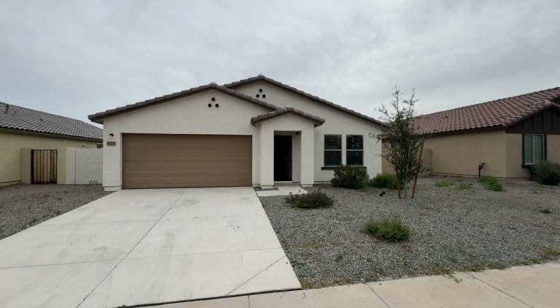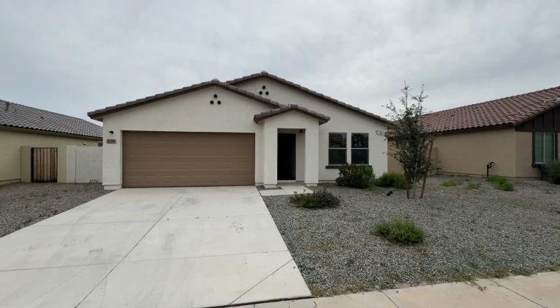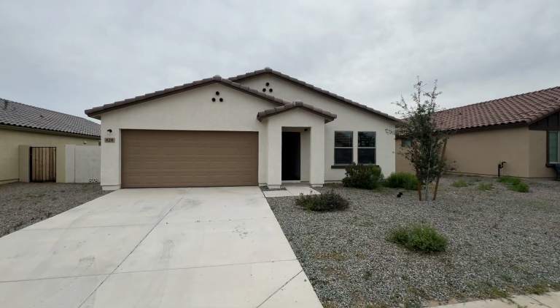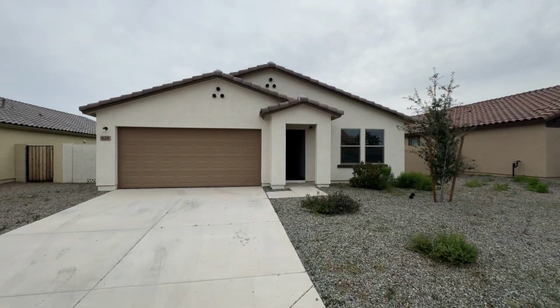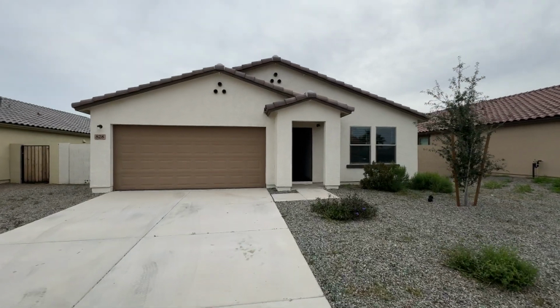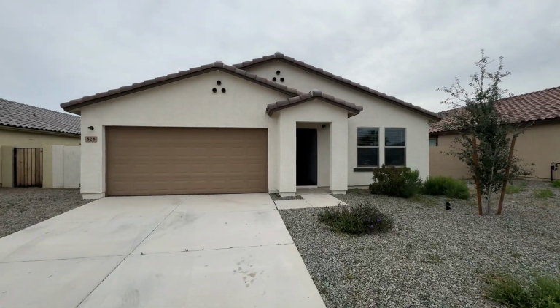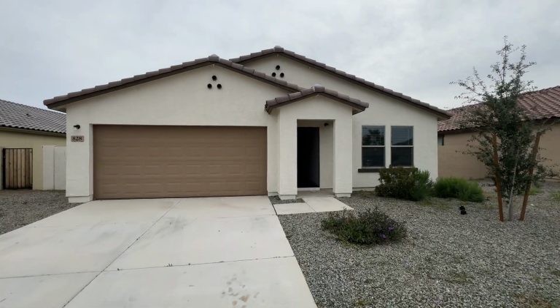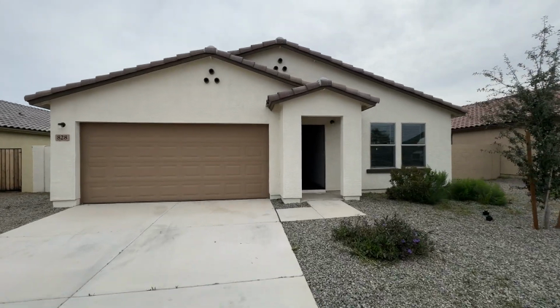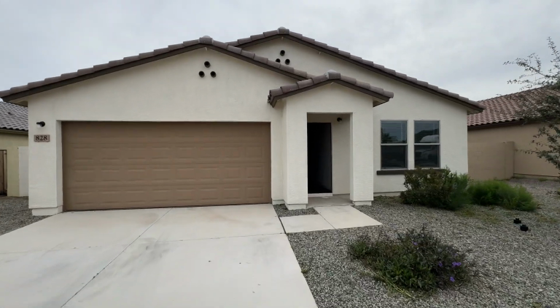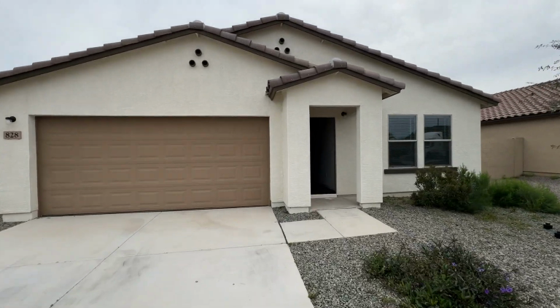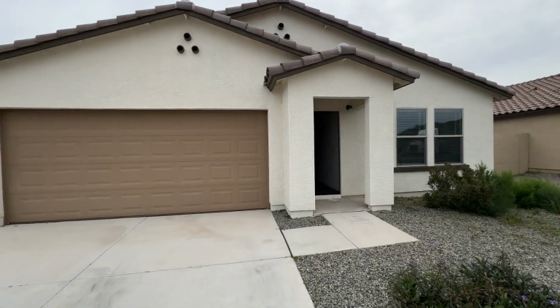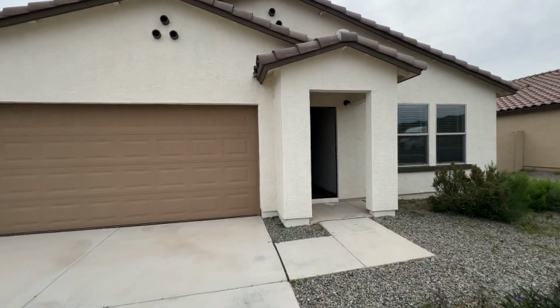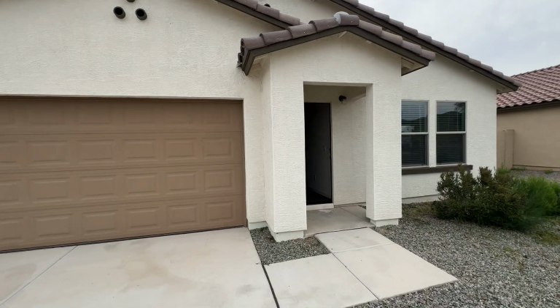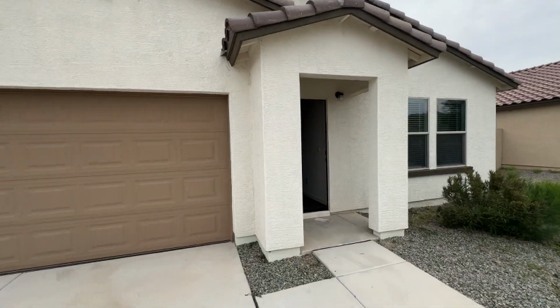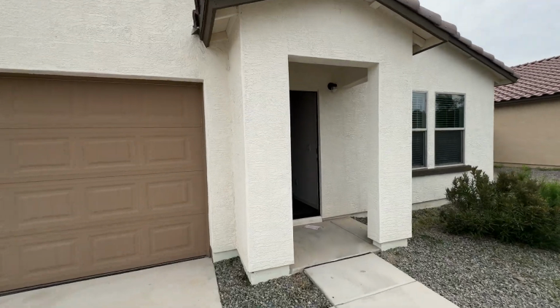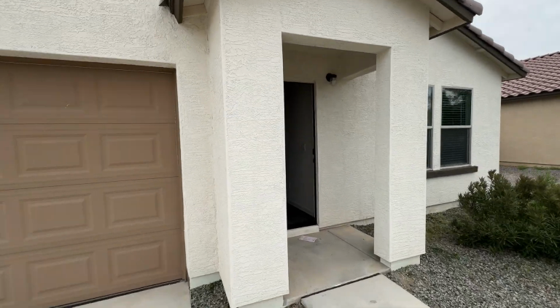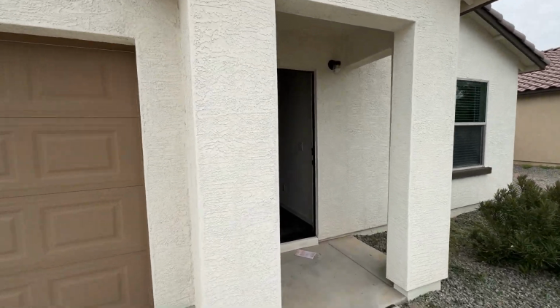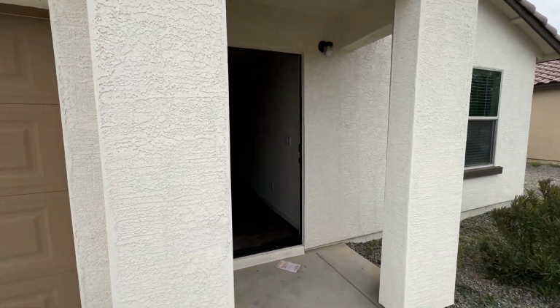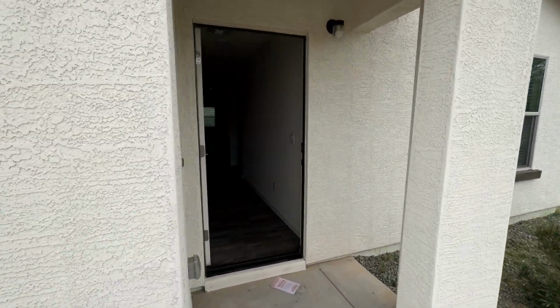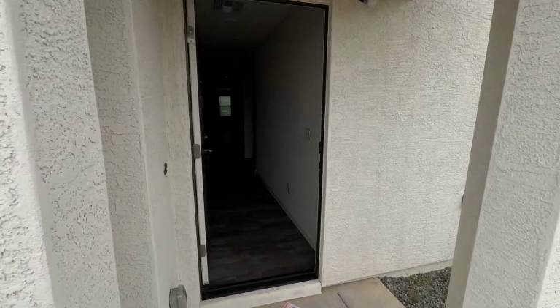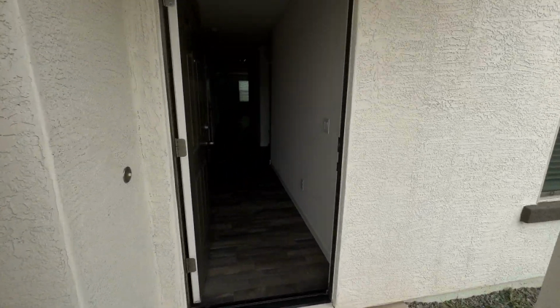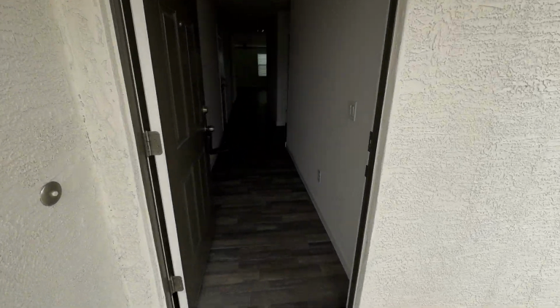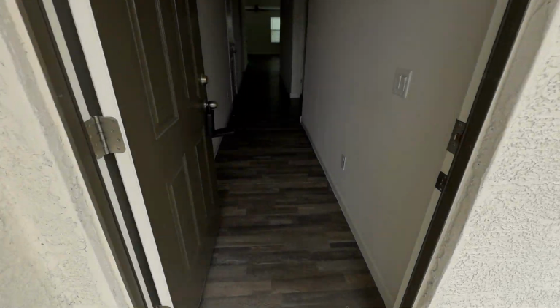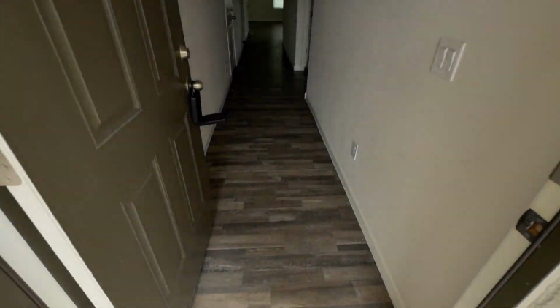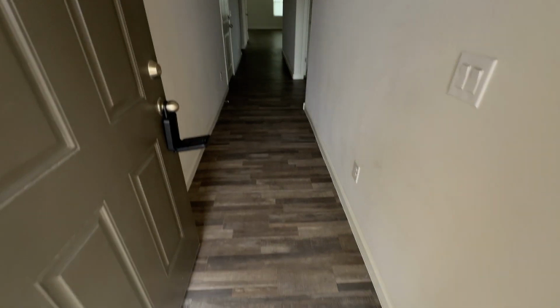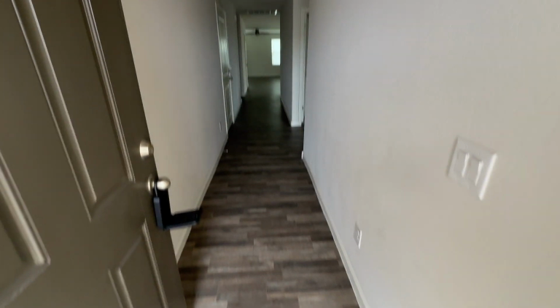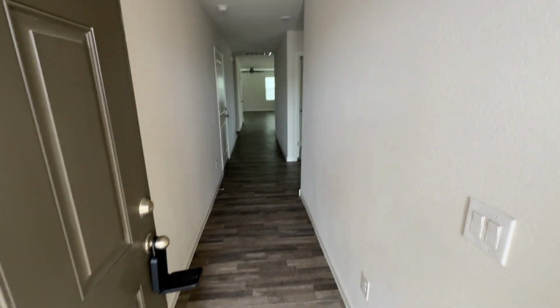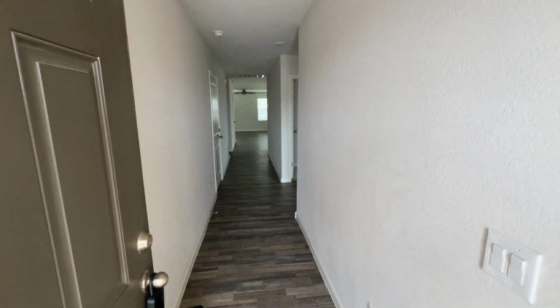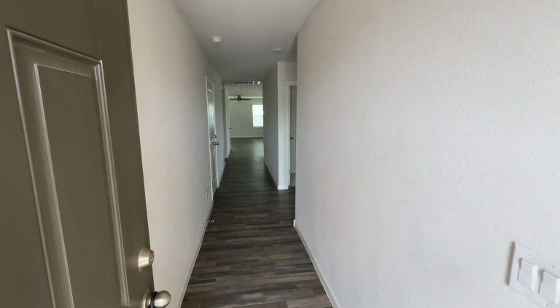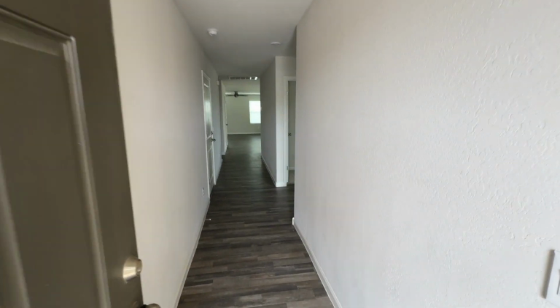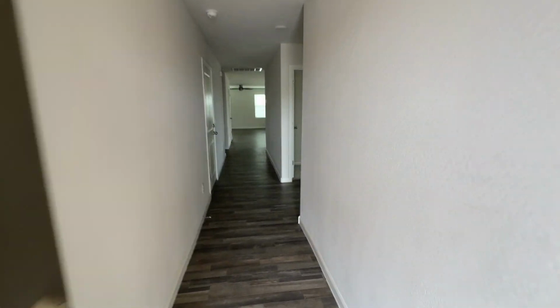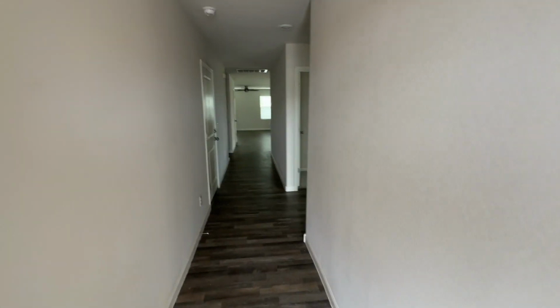Hi, AJ Smith with Home Ladder here. We're at 828 South Parker in Casa Grande. It's a new build home, right off the freeway I-10, Jimmy Kerr Boulevard. Very quick freeway access.